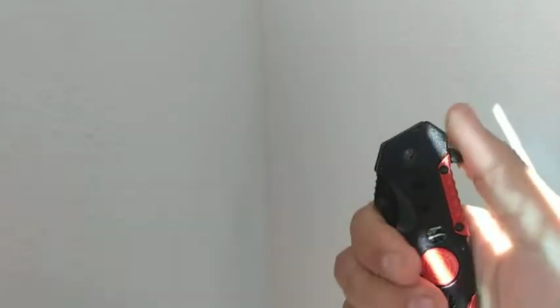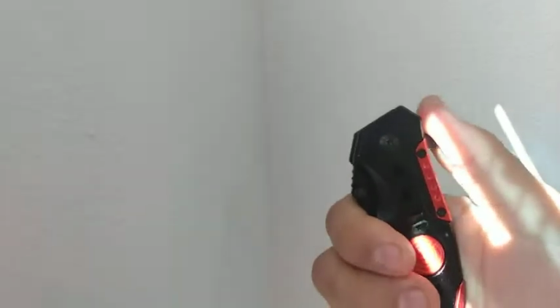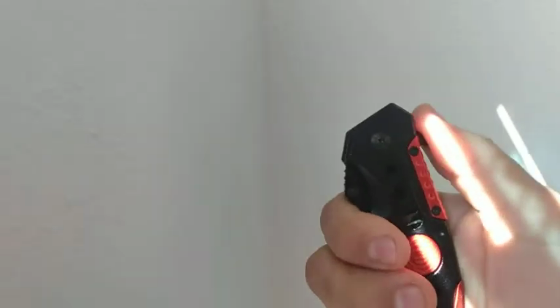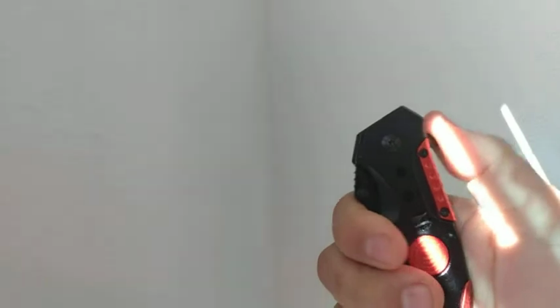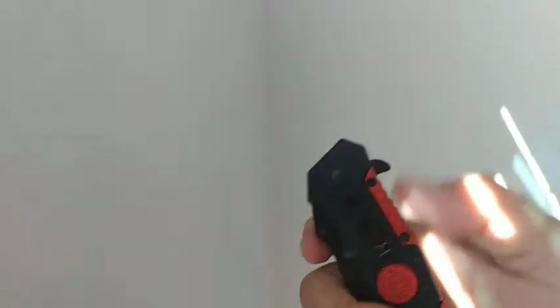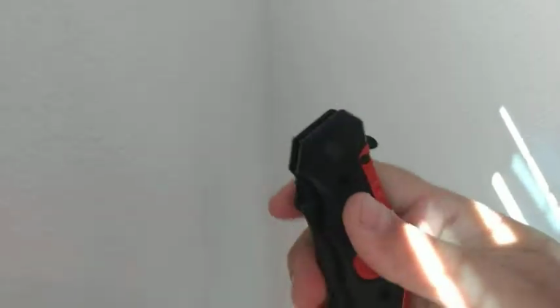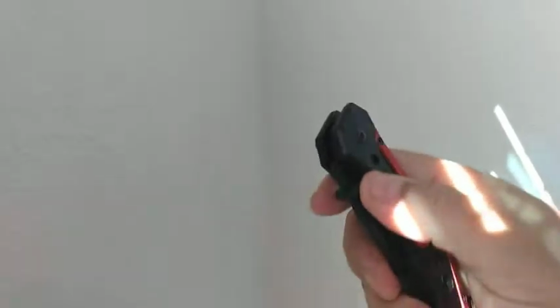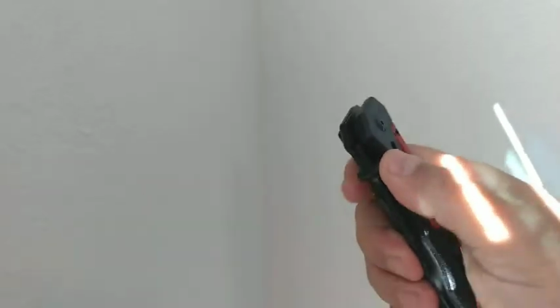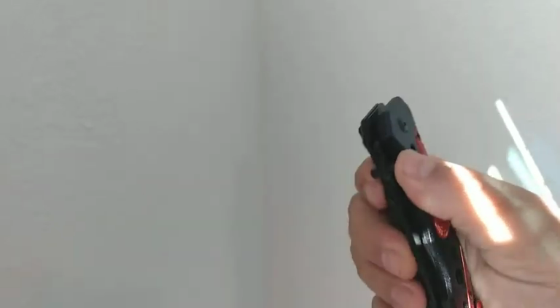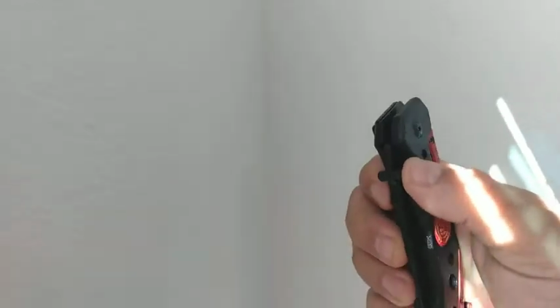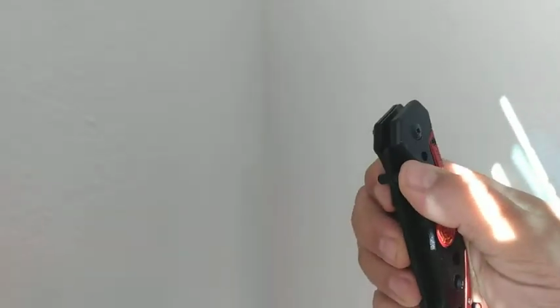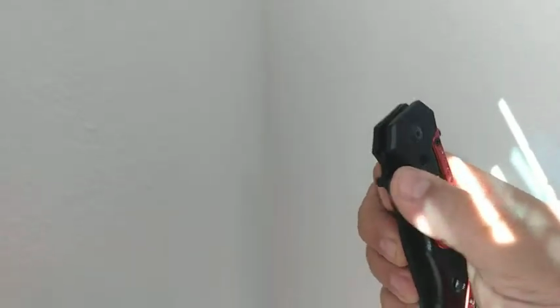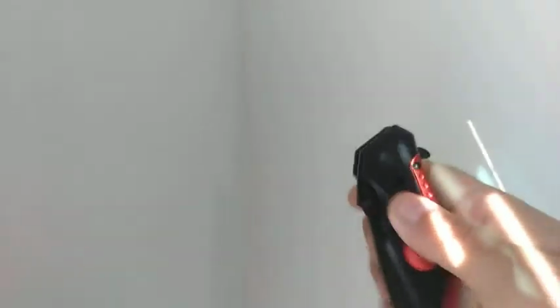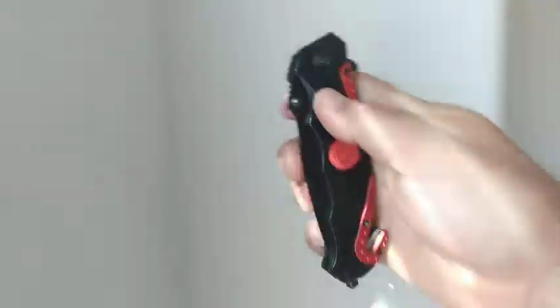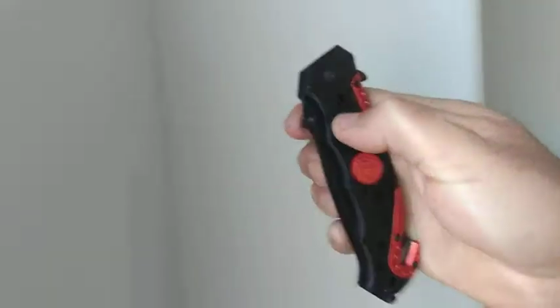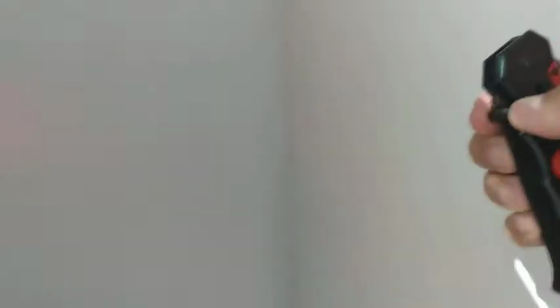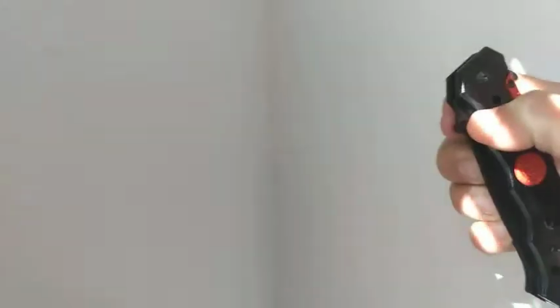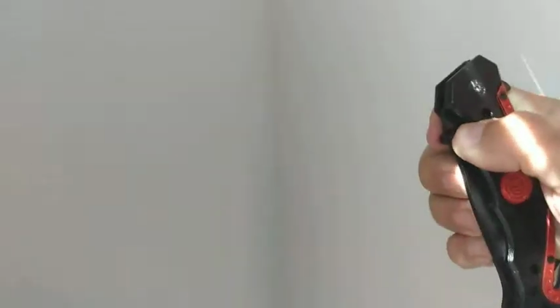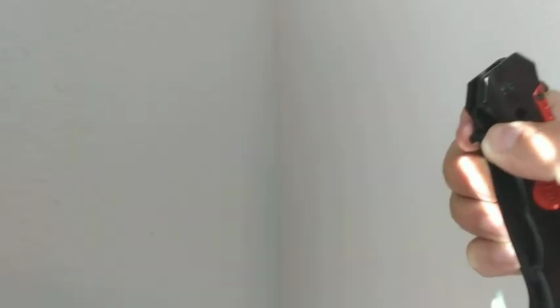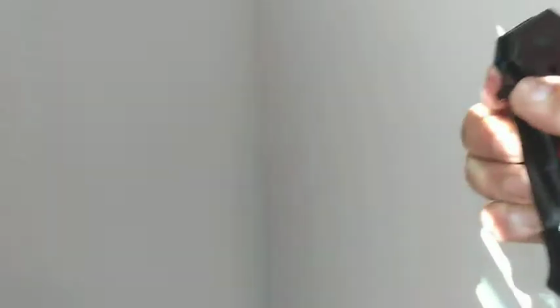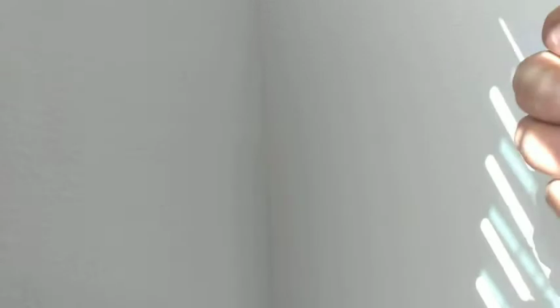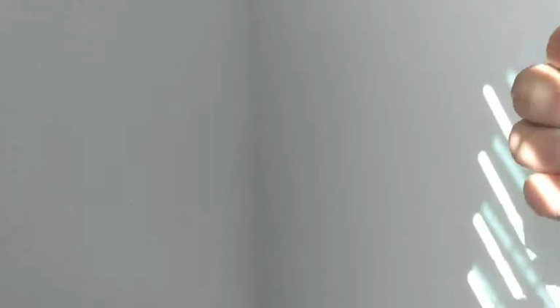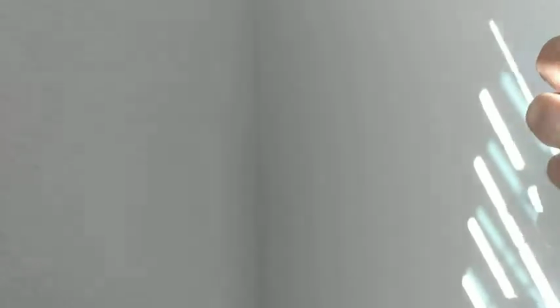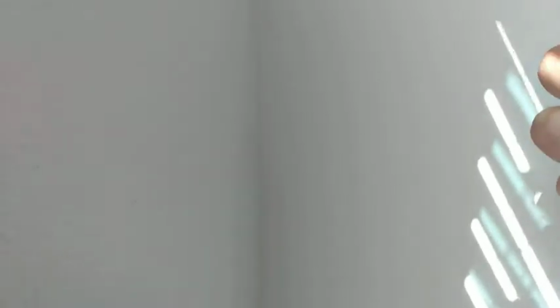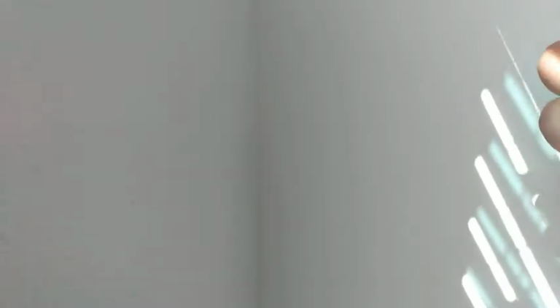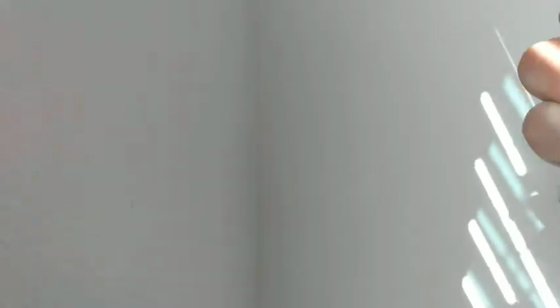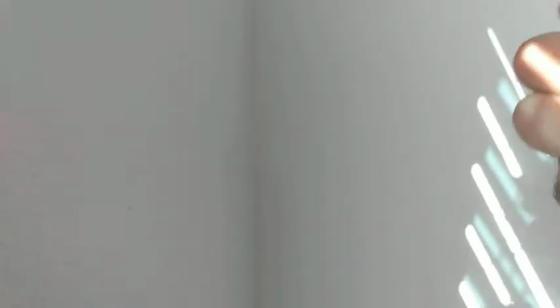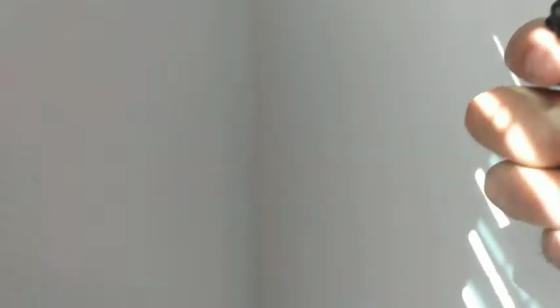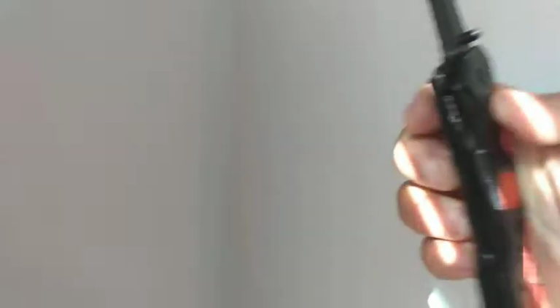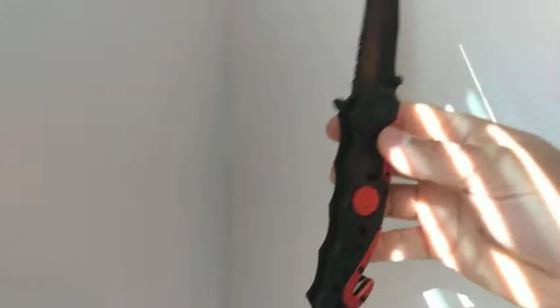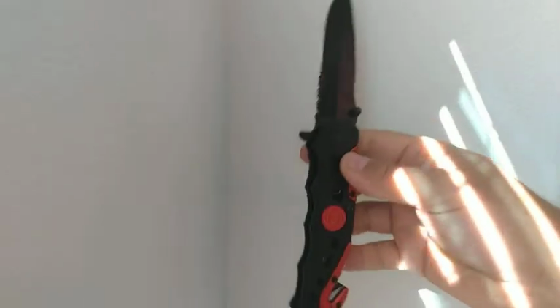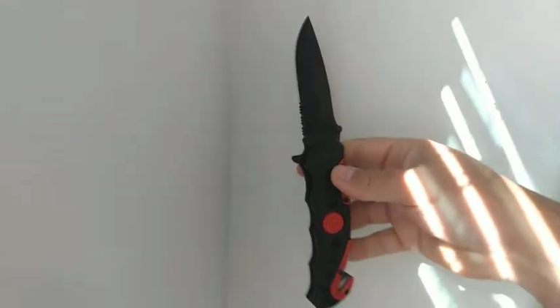It's easy to open — well, maybe it is easy to open. There it goes, easy to open.